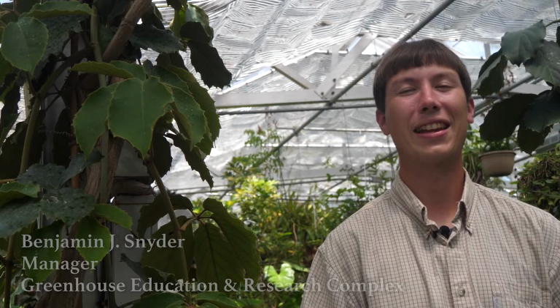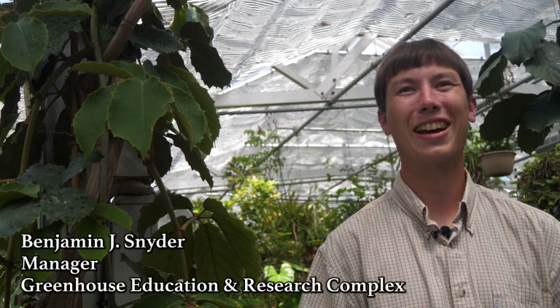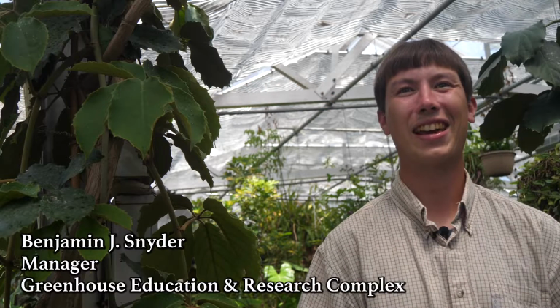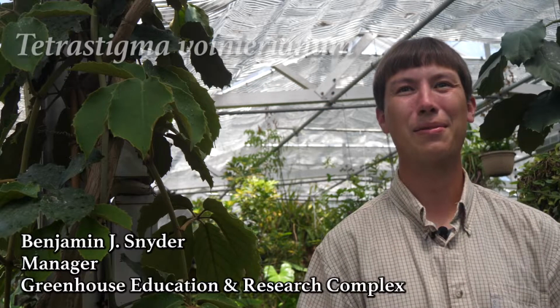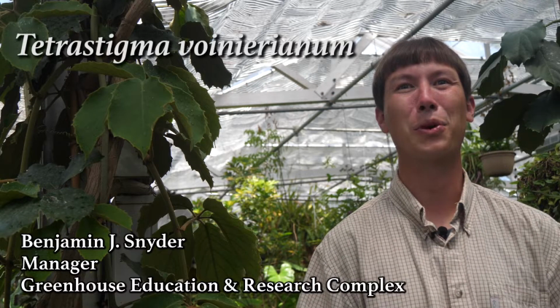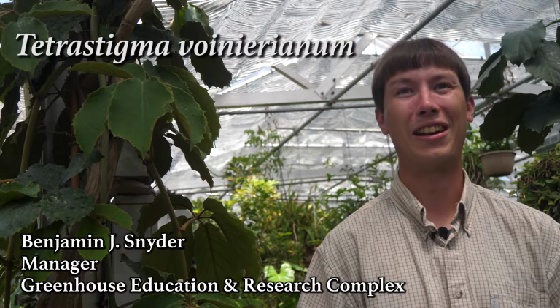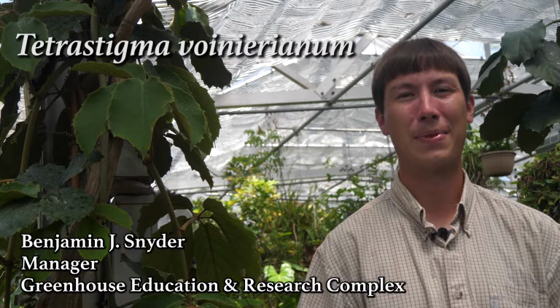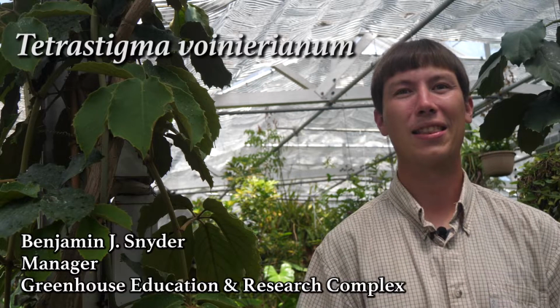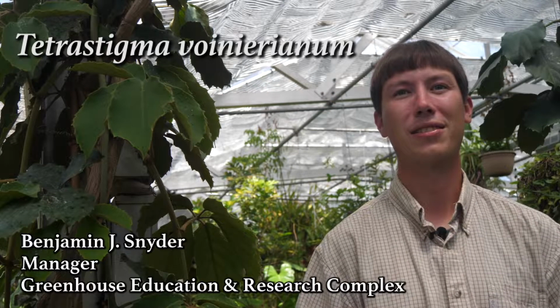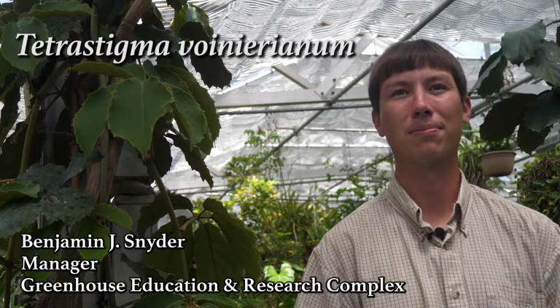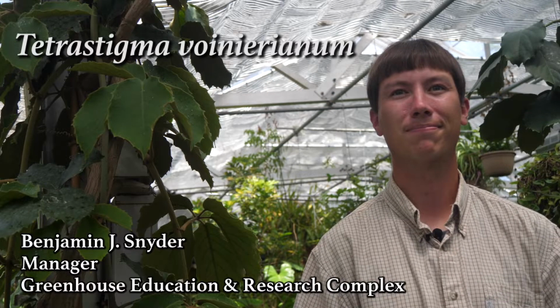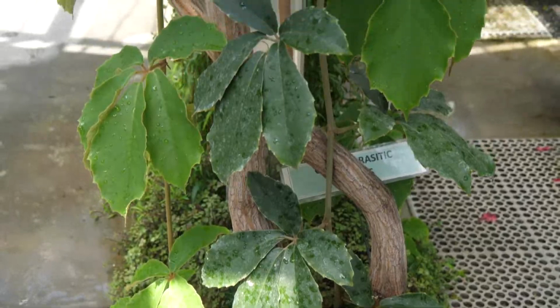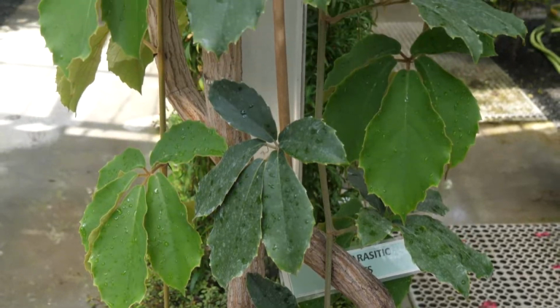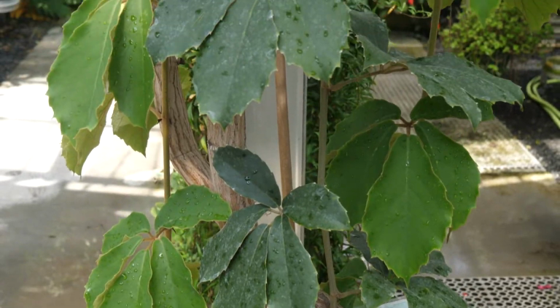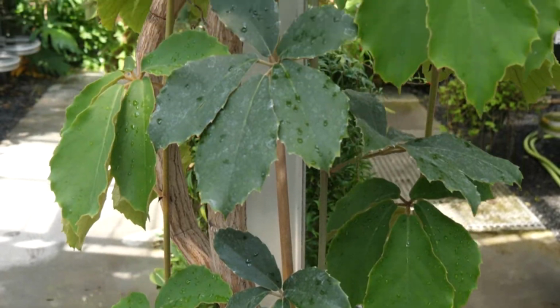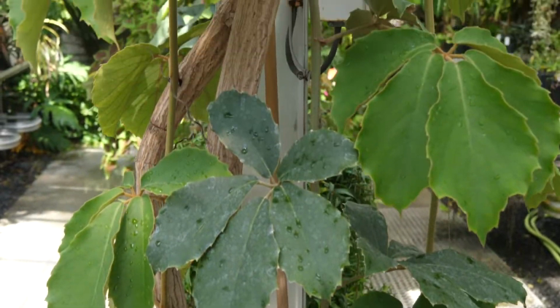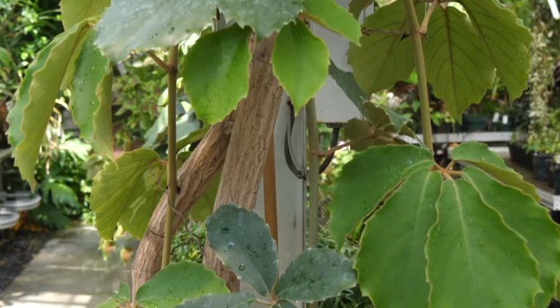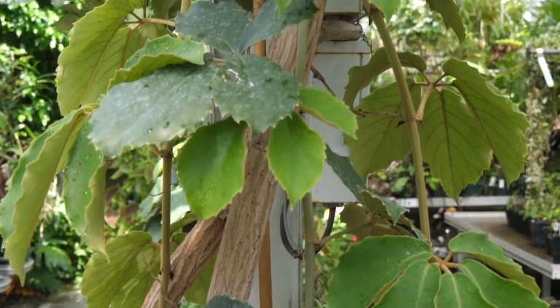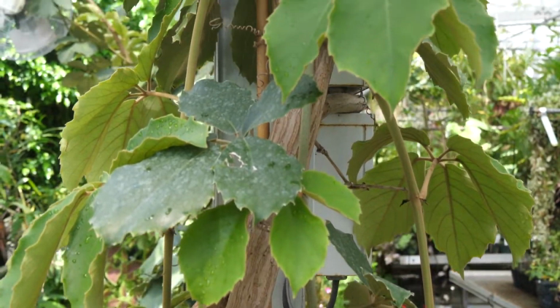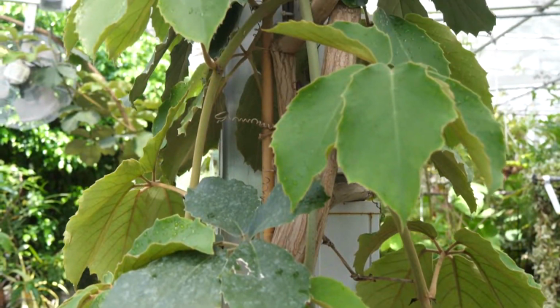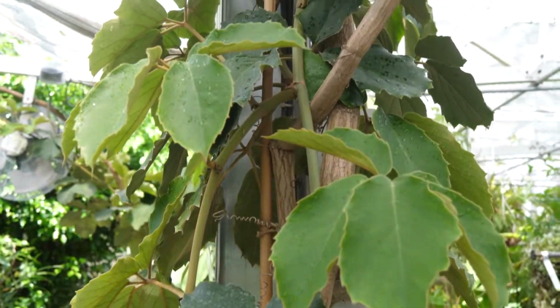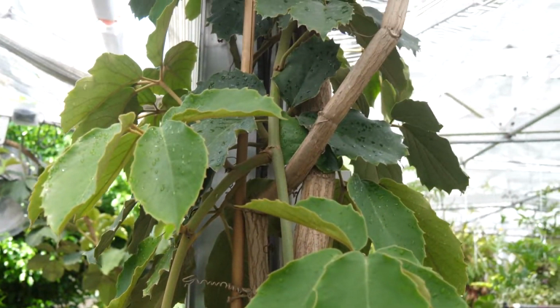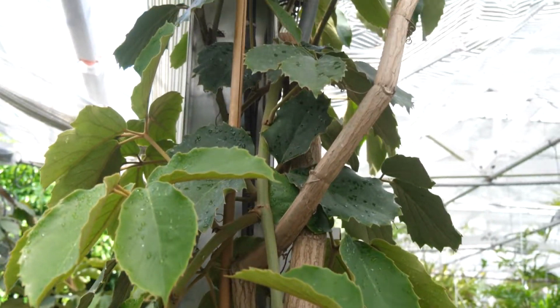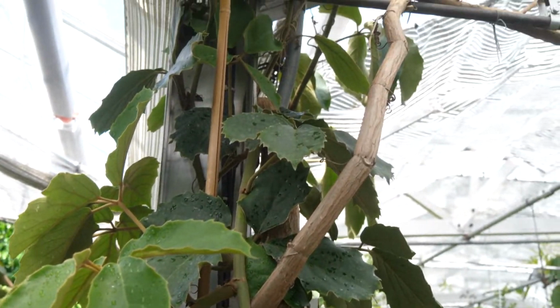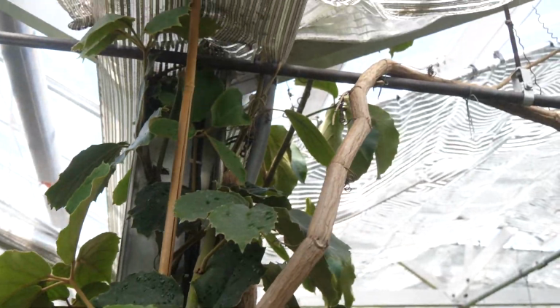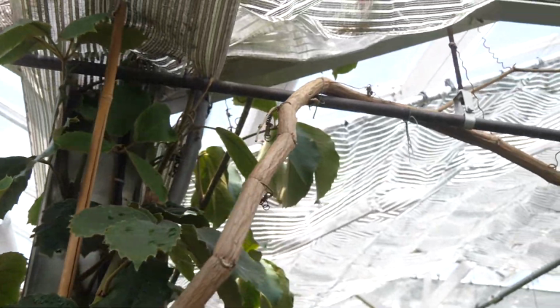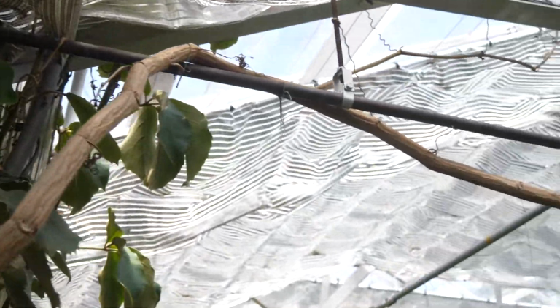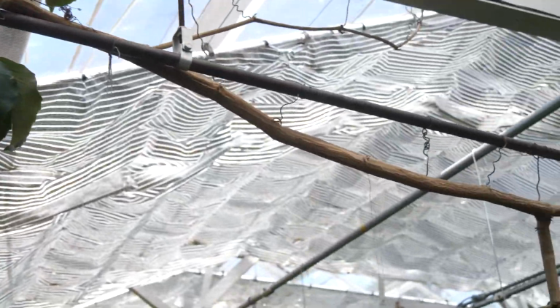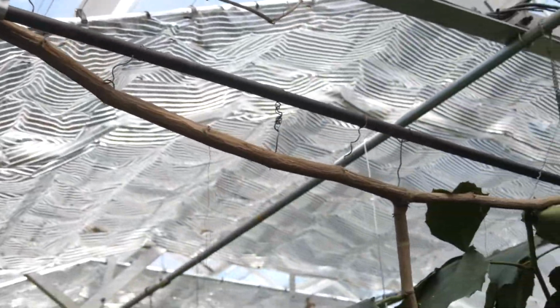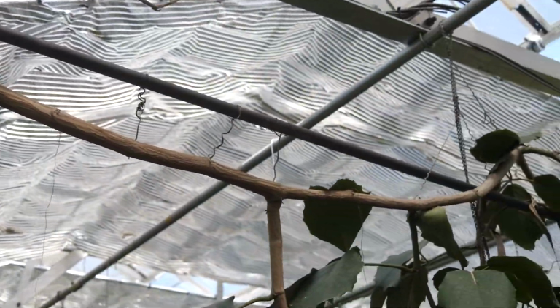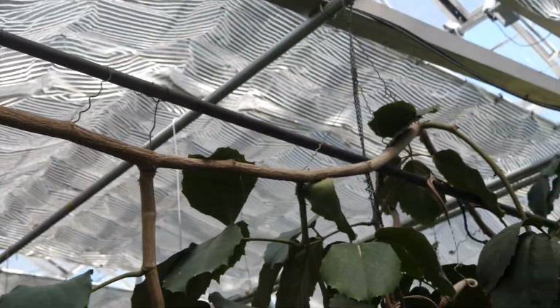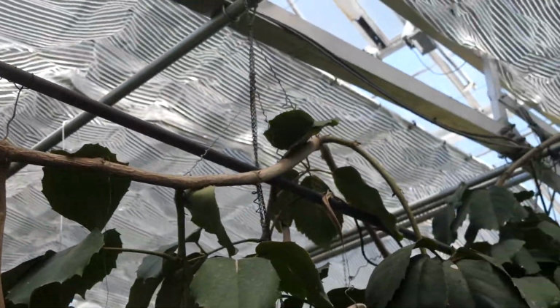Today we'll be talking about the Tetrastygma voinarianum, the chestnut vine. The chestnut vine is native to the general region of Vietnam. In the wild you'd find this growing in forest understories and then climbing up through the canopy of rainforest.